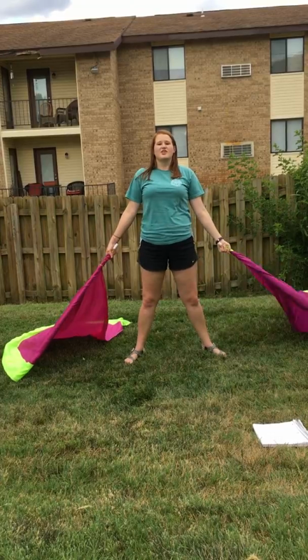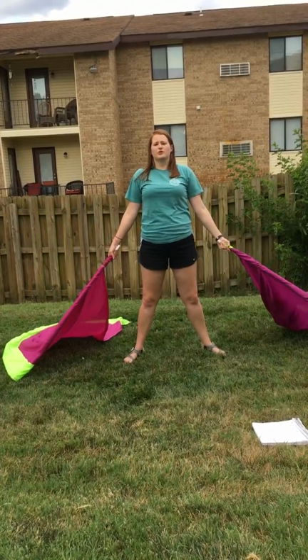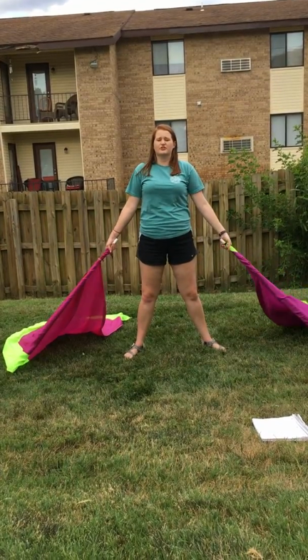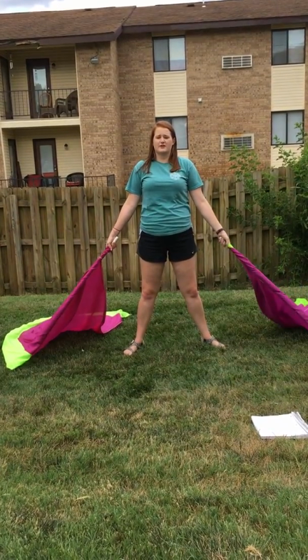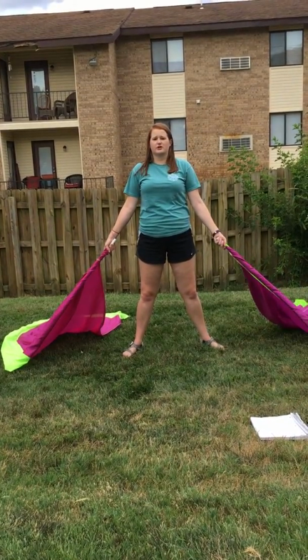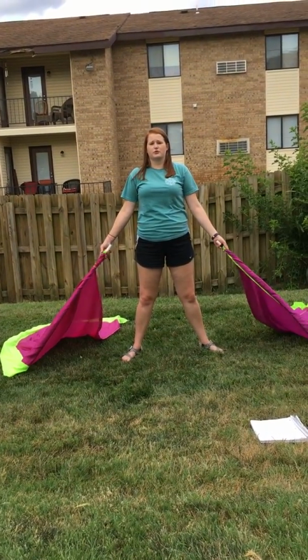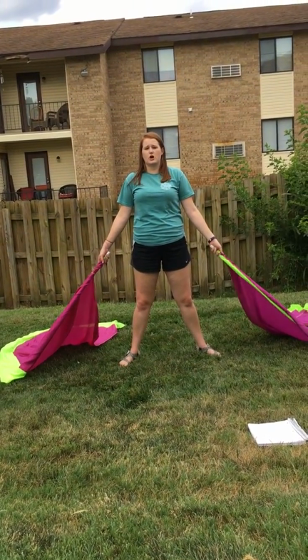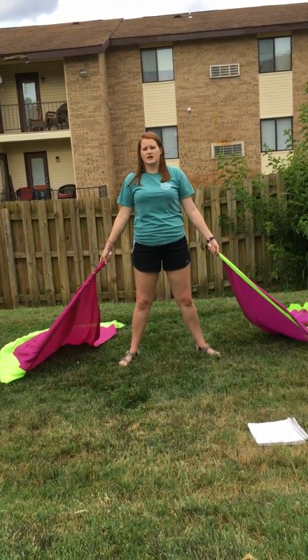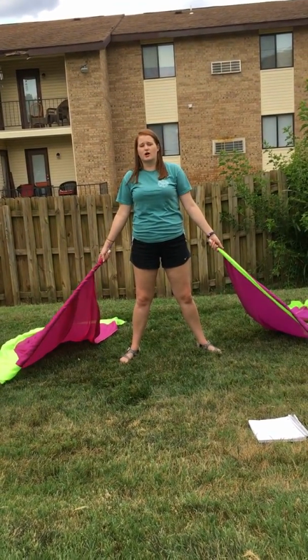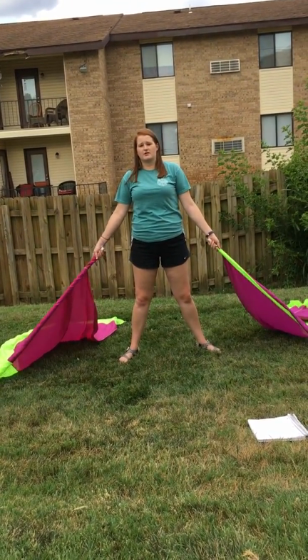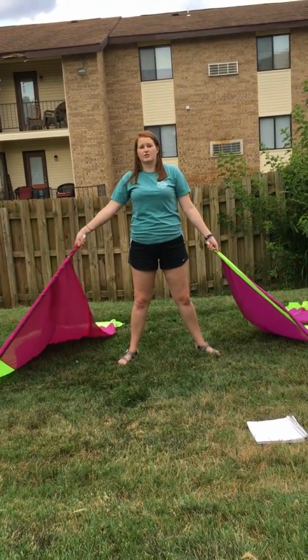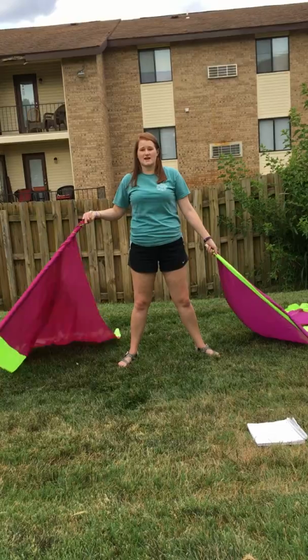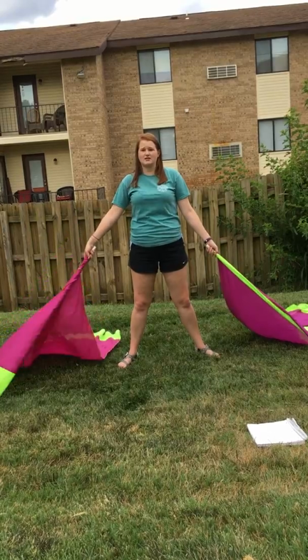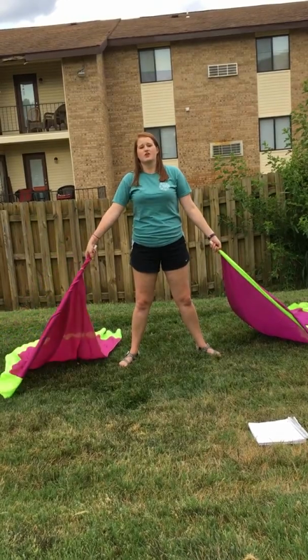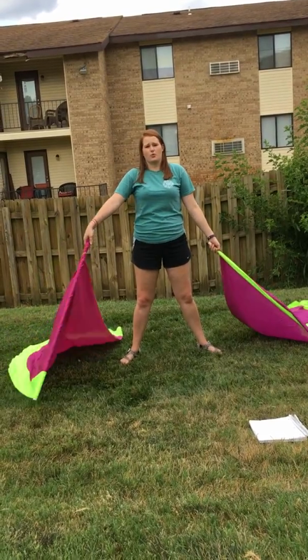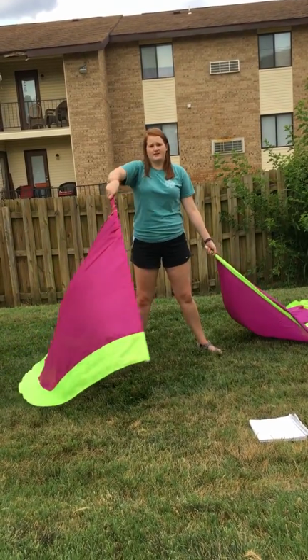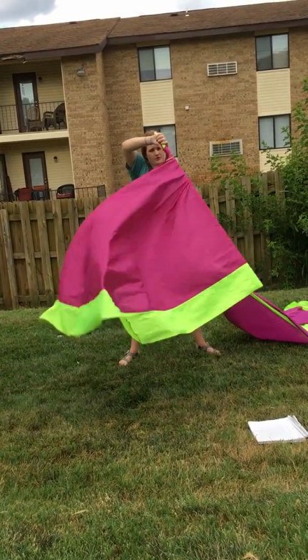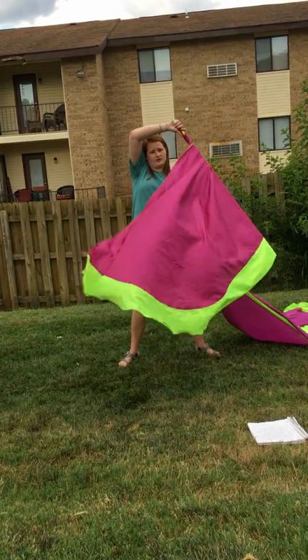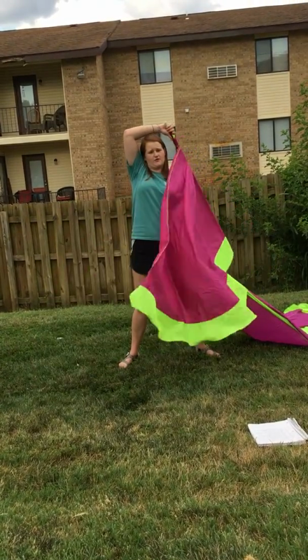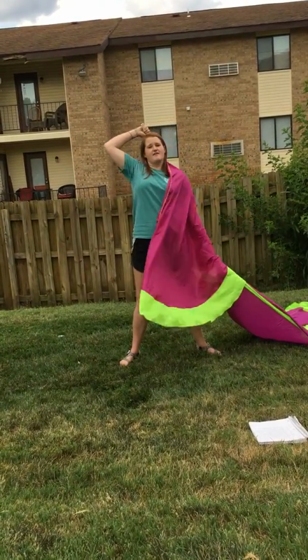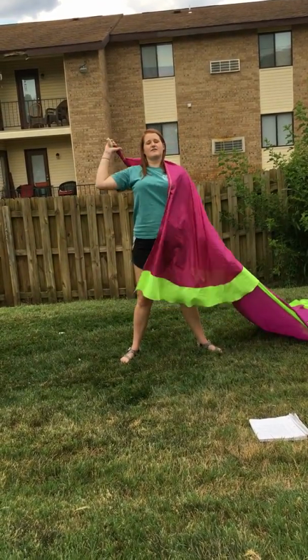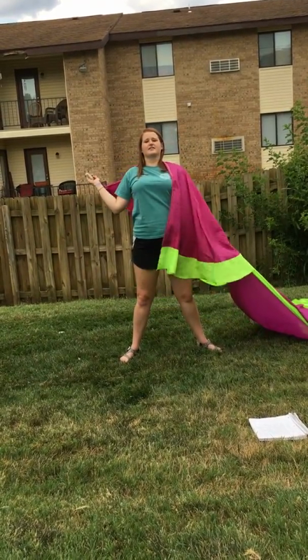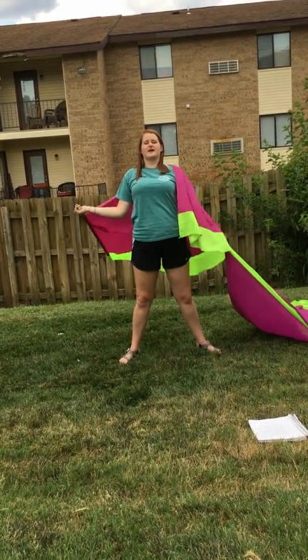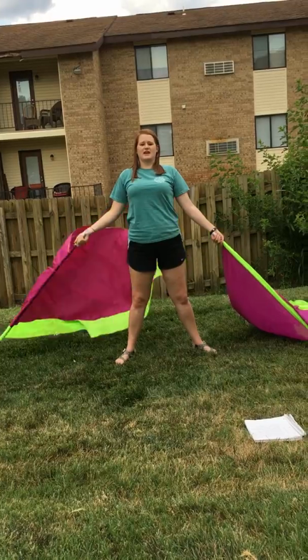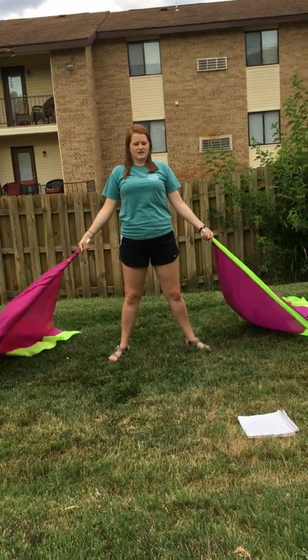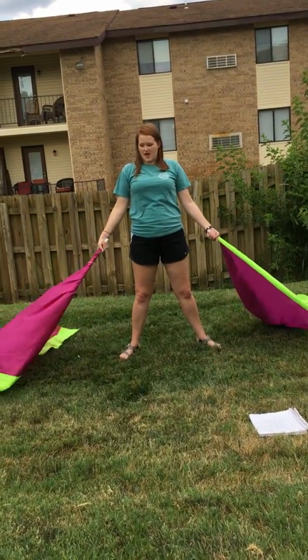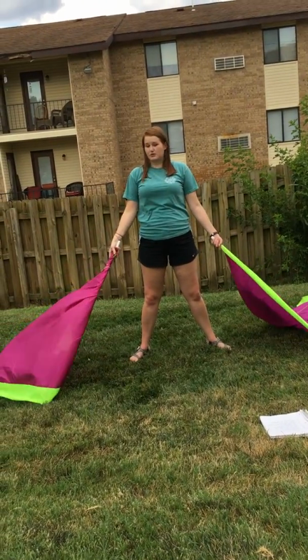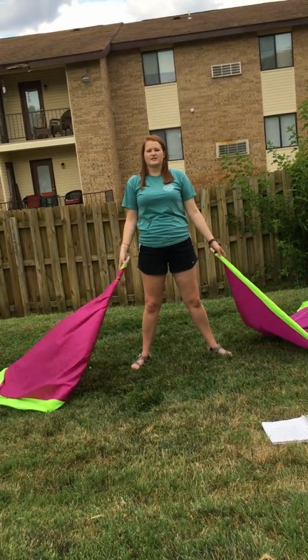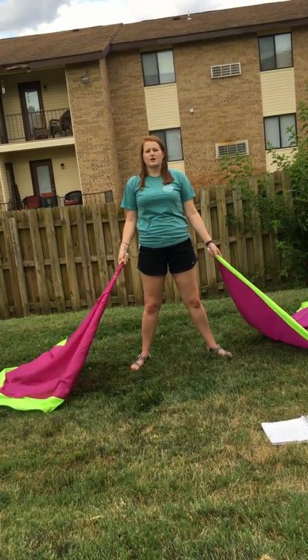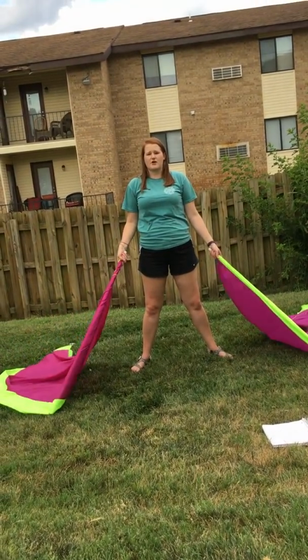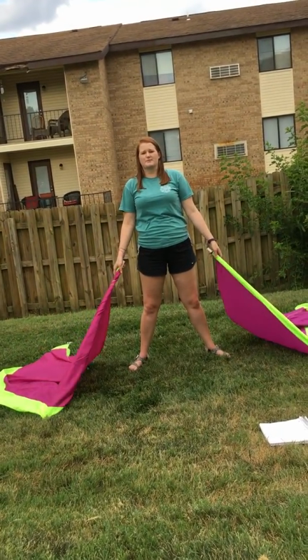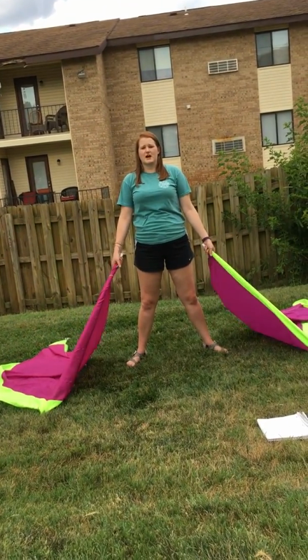Then the music slows down, so we're going to do a slow eight count carve around our head with our right hand. So: one, two, three, four, five, six, seven, eight. And then the music is still a little bit slow as it's building up.